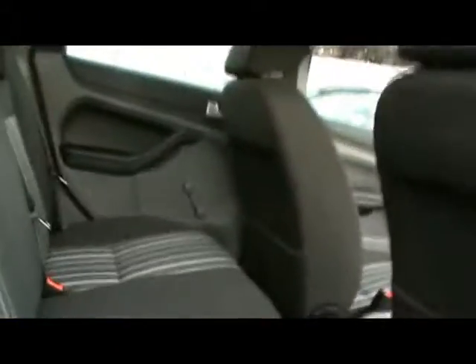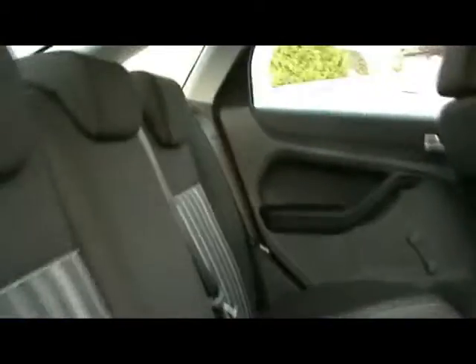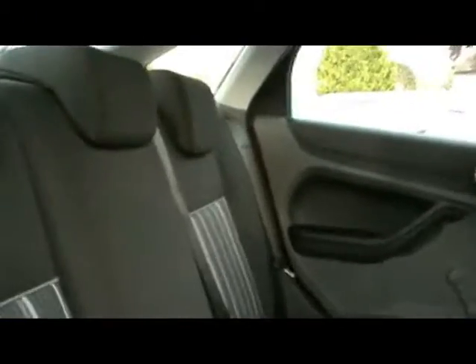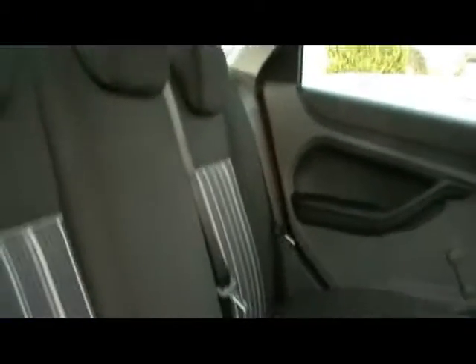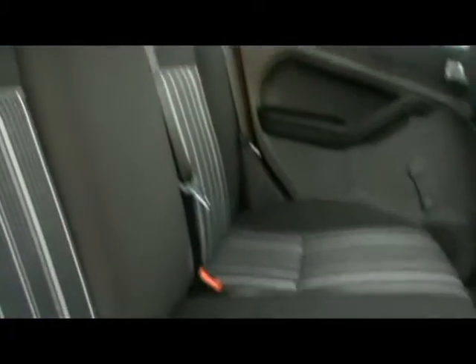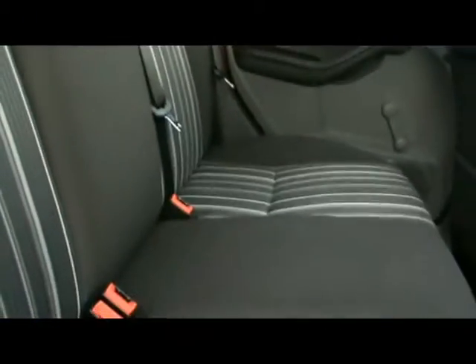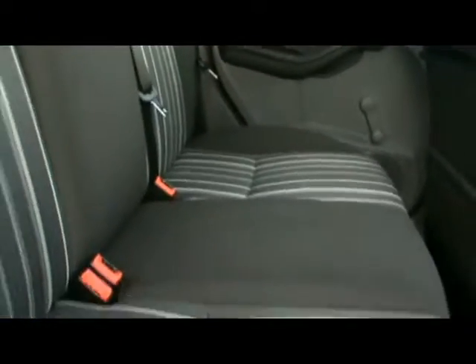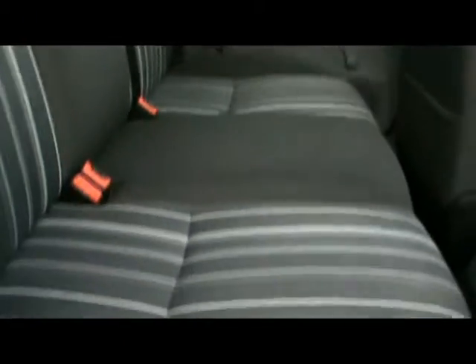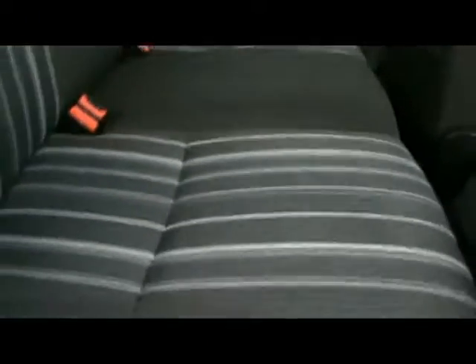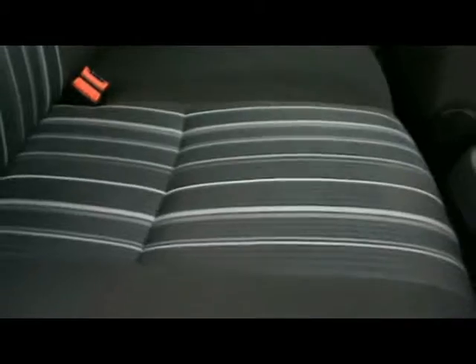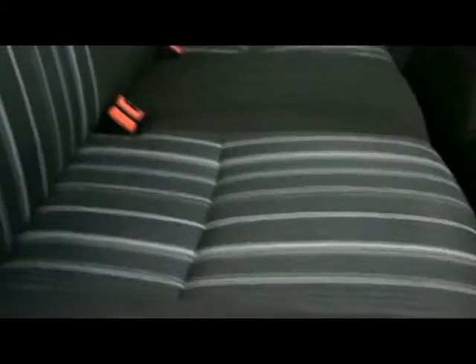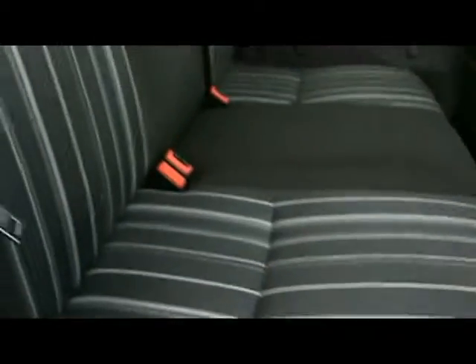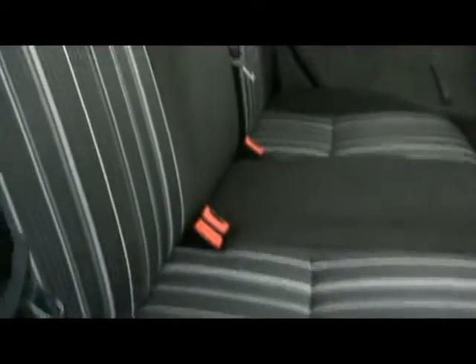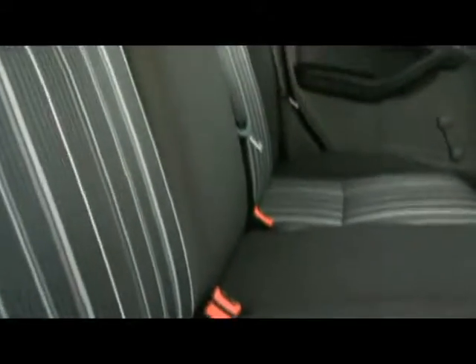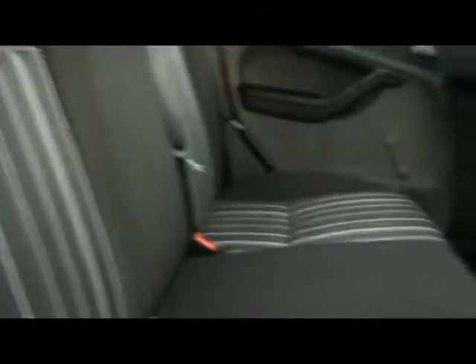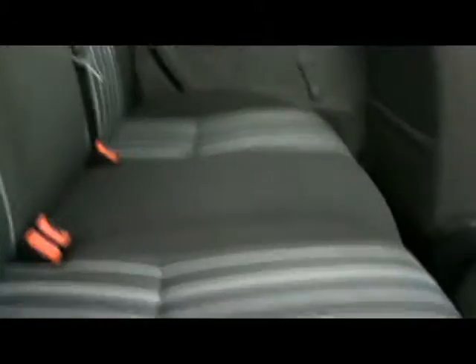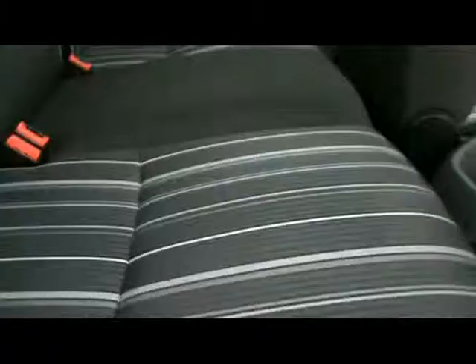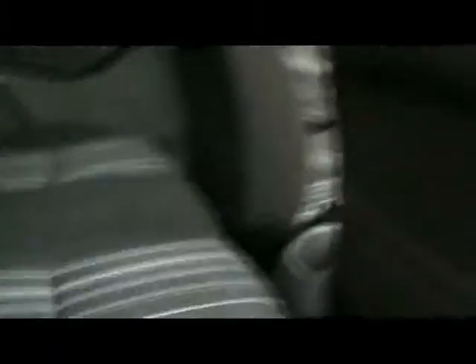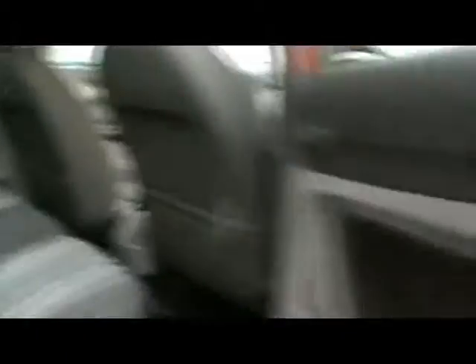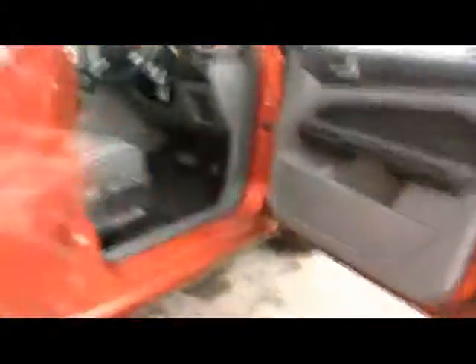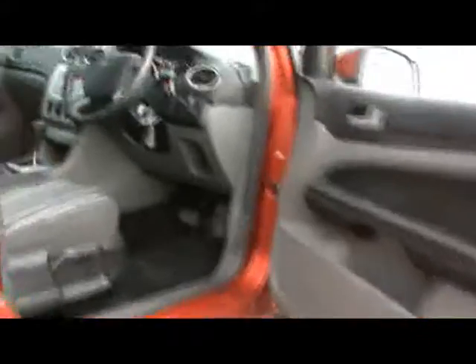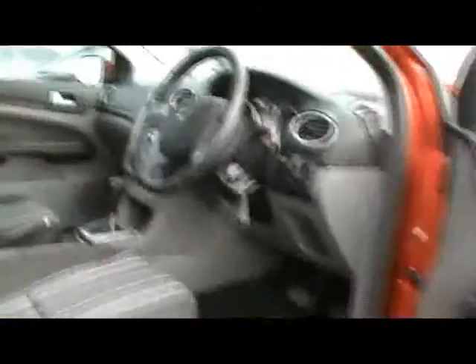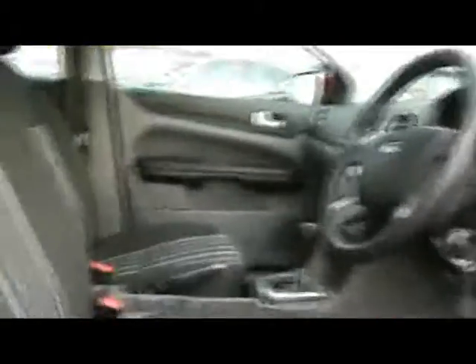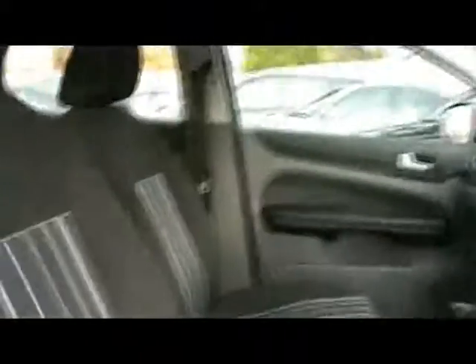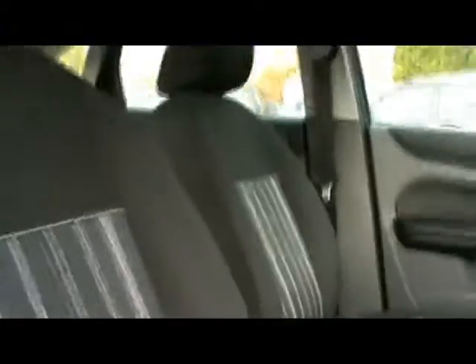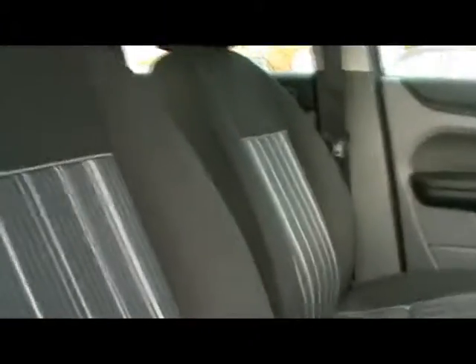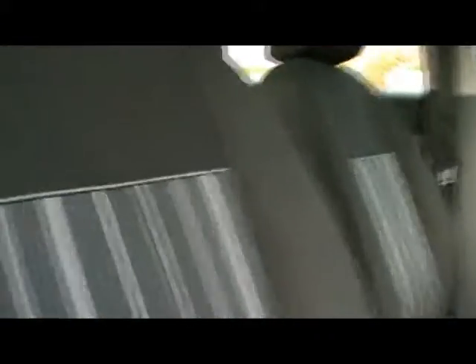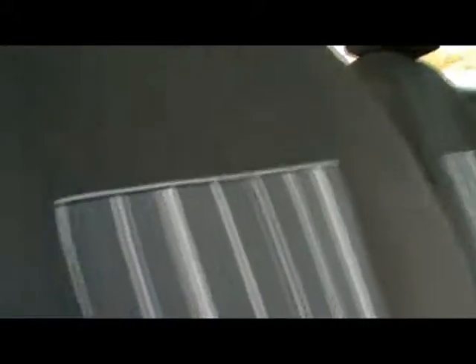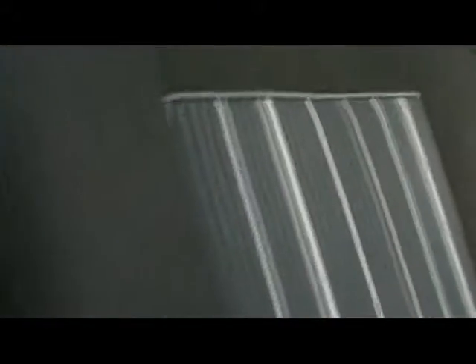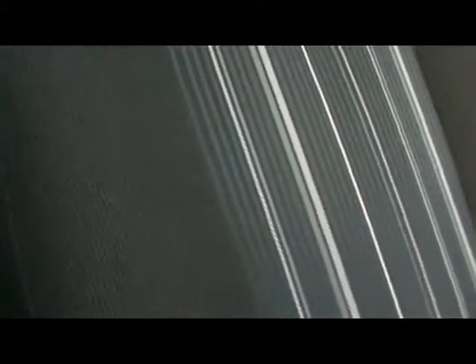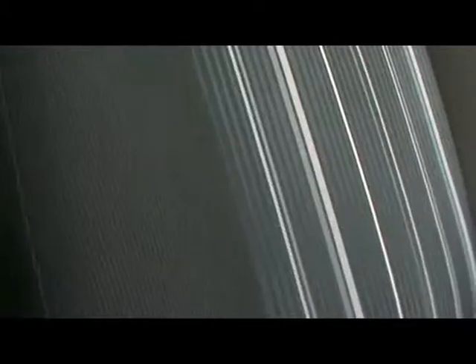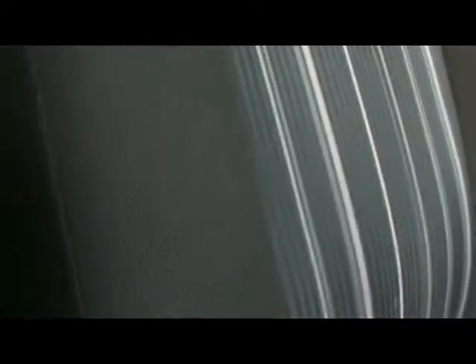We've got a full cloth interior — no rips, tears or stains. Exactly the same in the front; you can see on the bolsters there's absolutely no wear and tear at all.